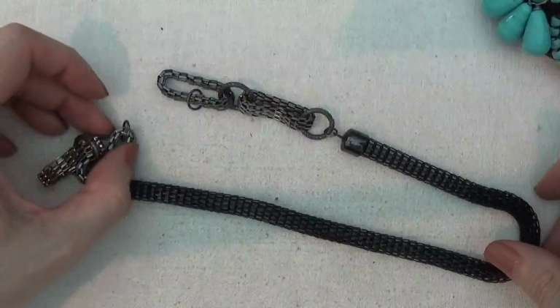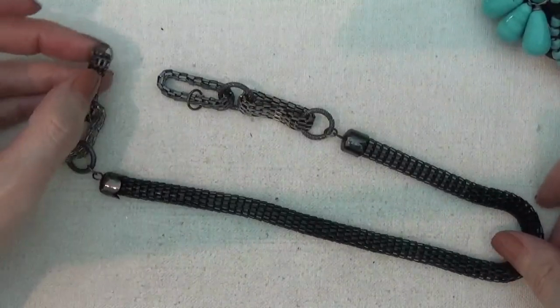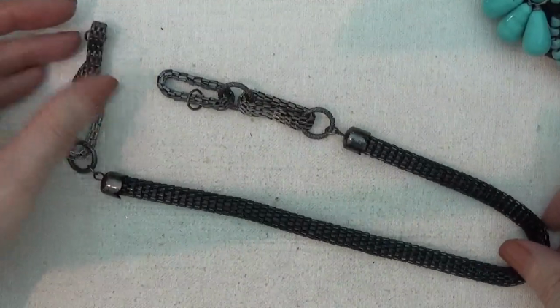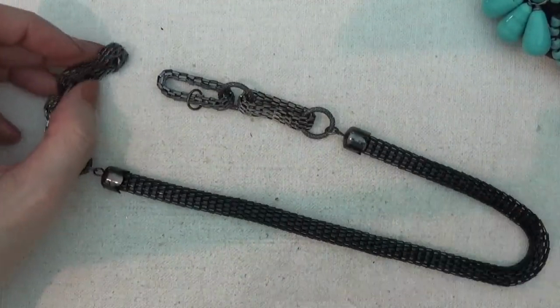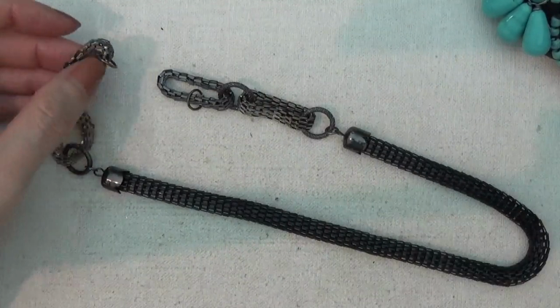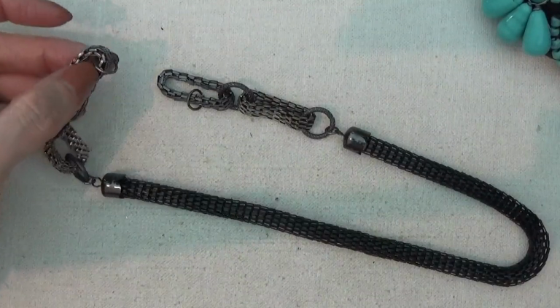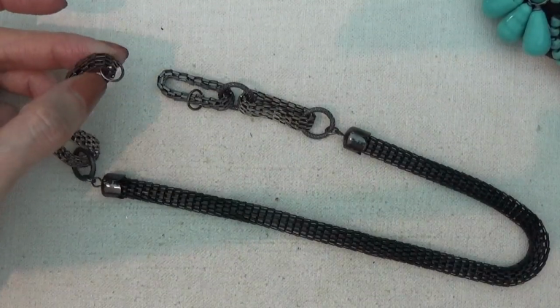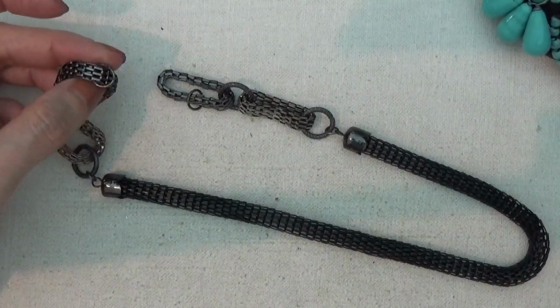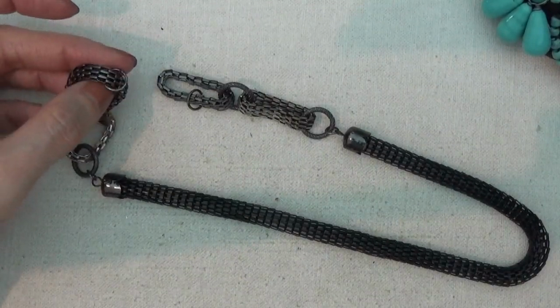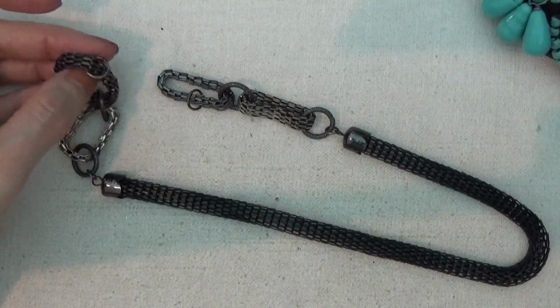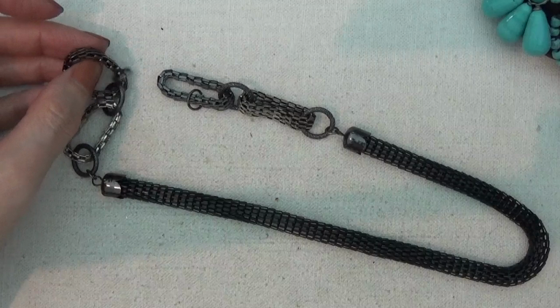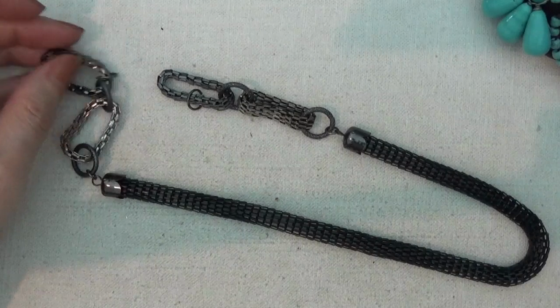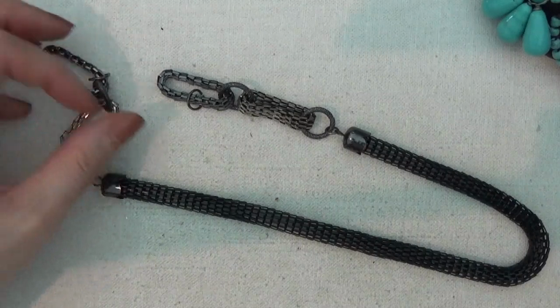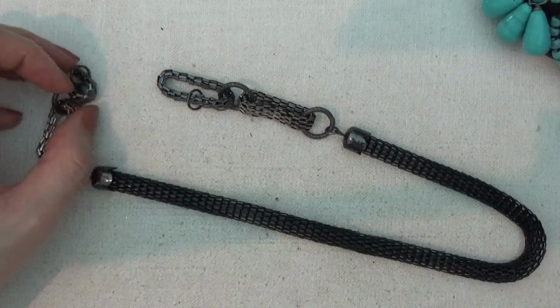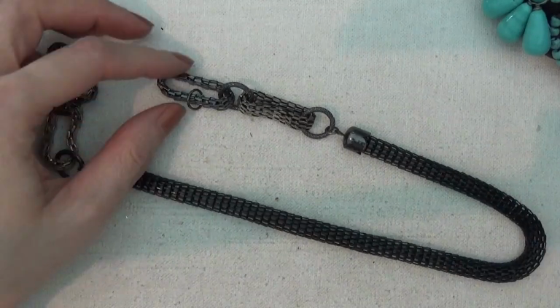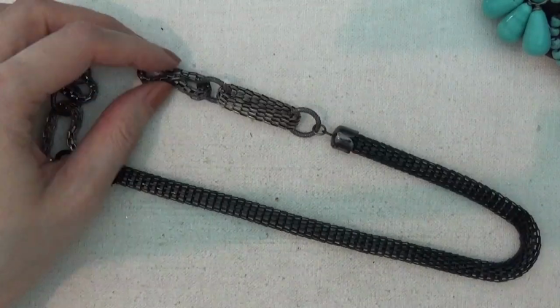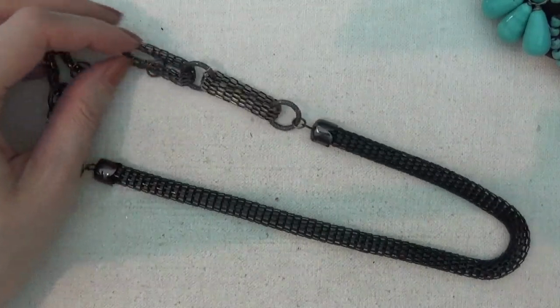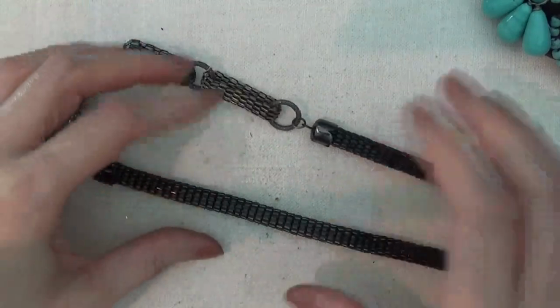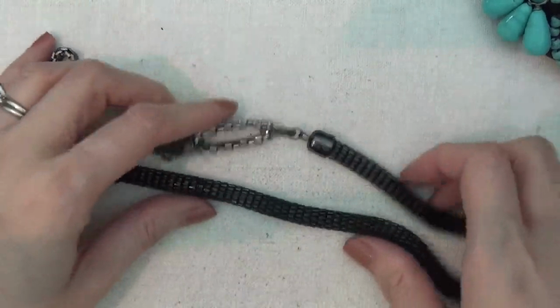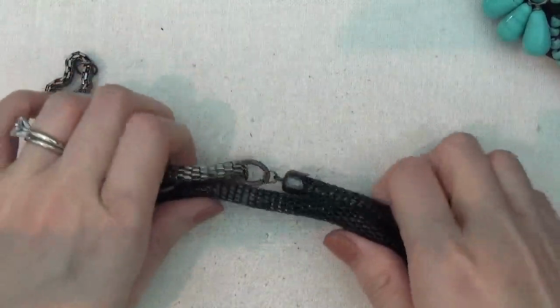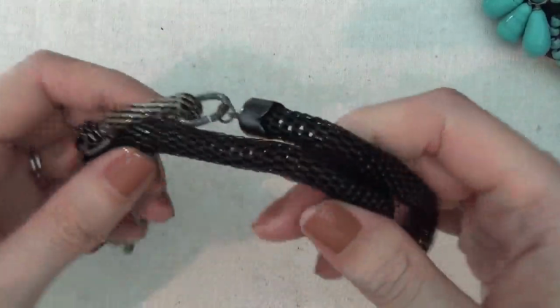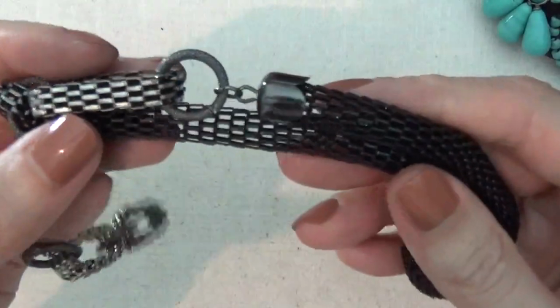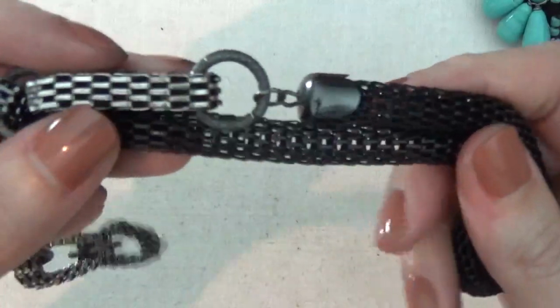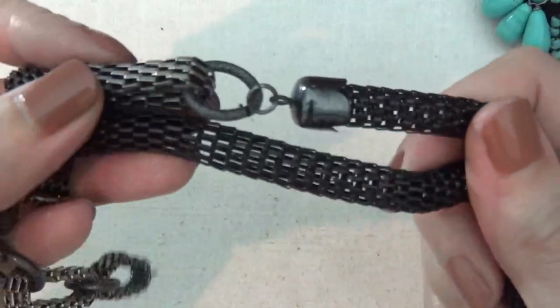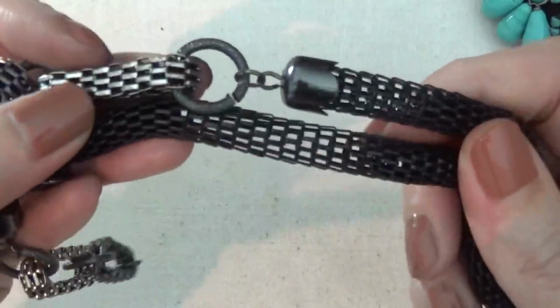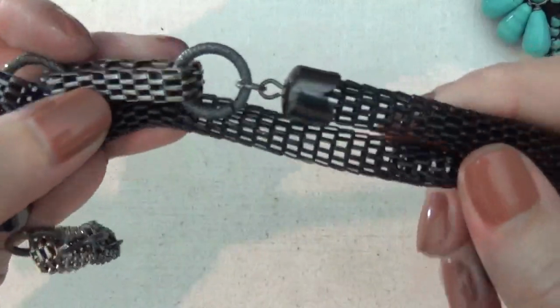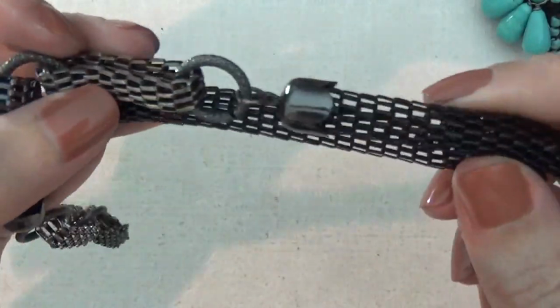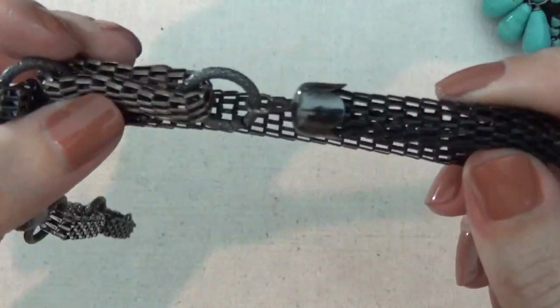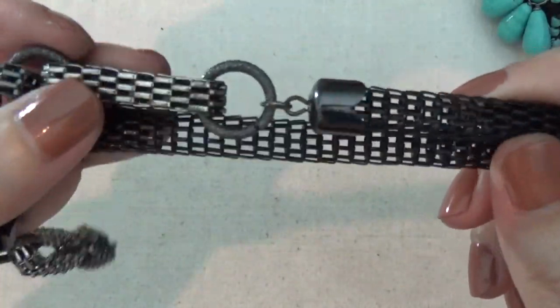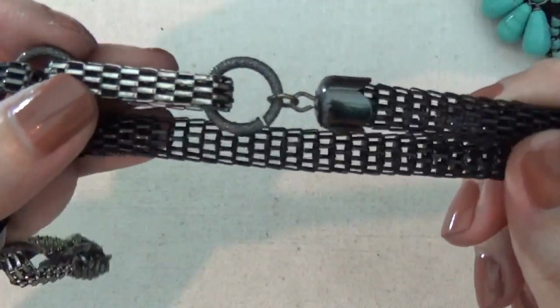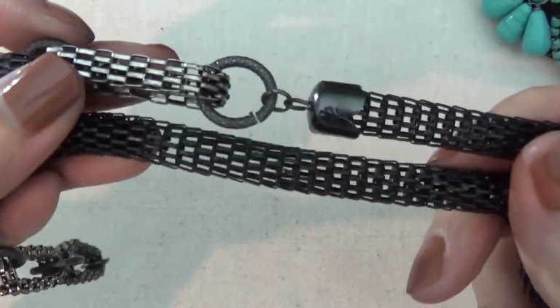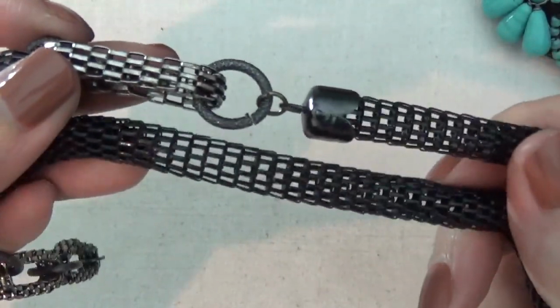Not really sure what this is — it might be a necklace that is broken with no clasp on it. It is very lightweight, almost like a mesh chain.